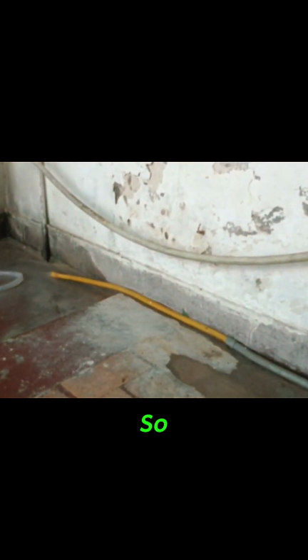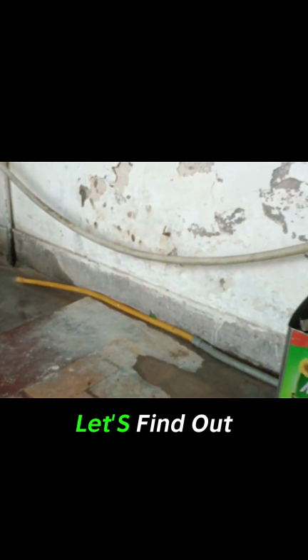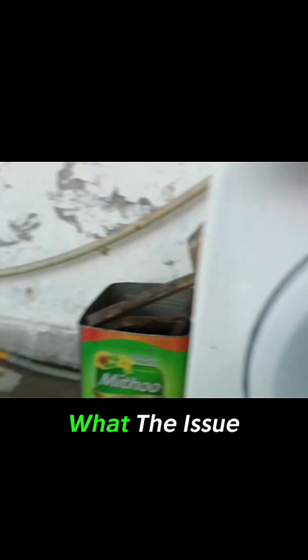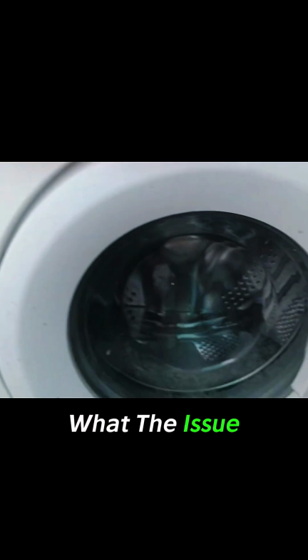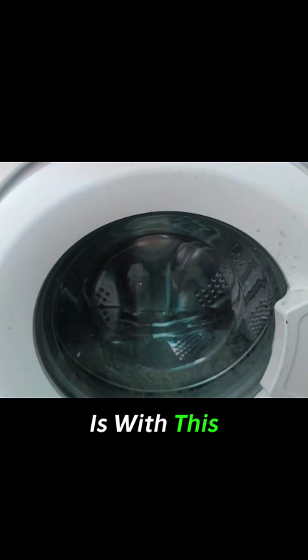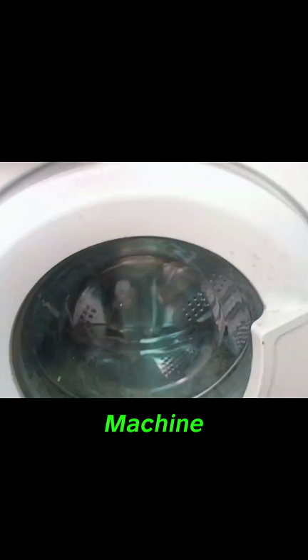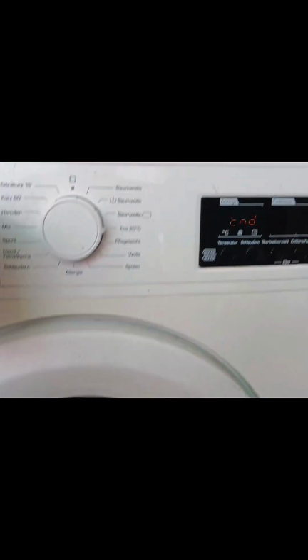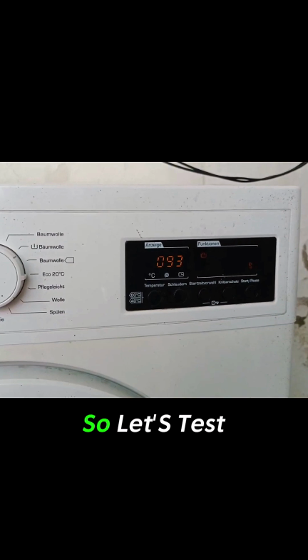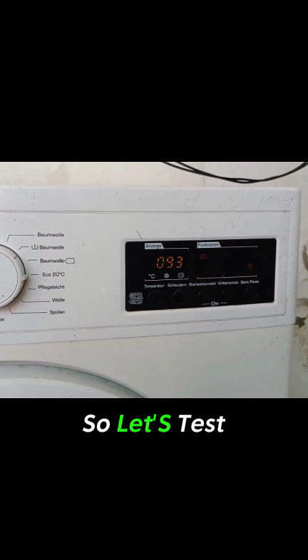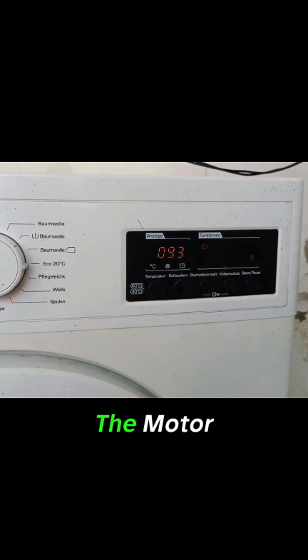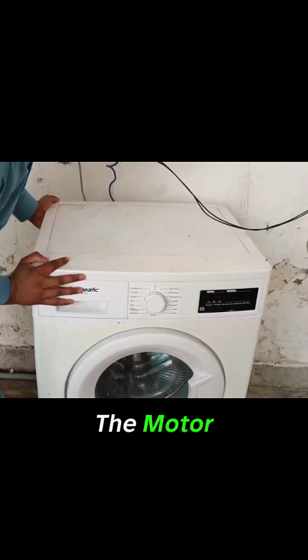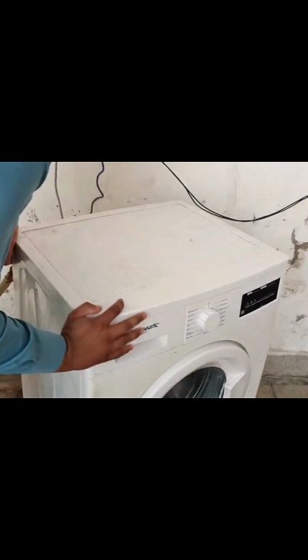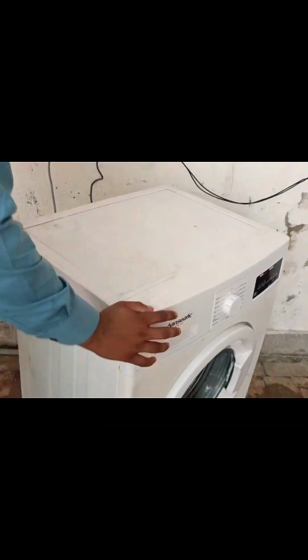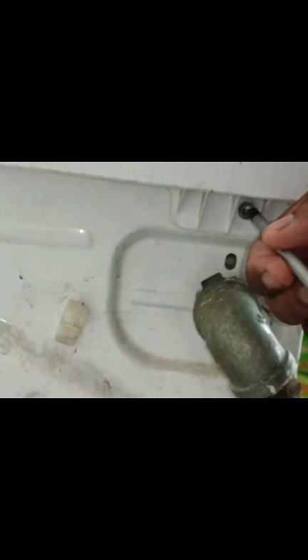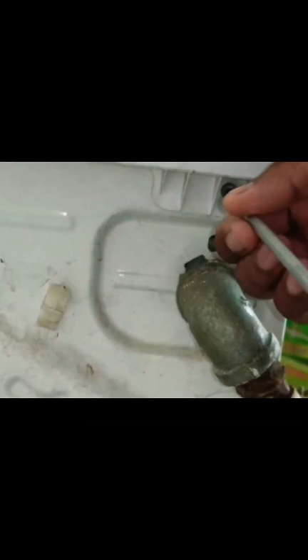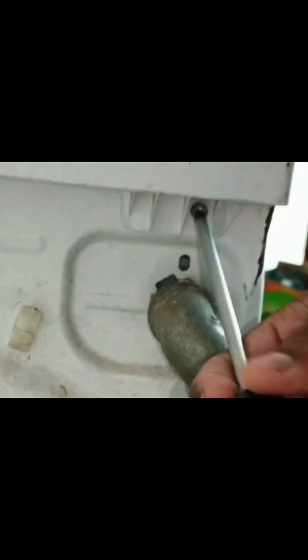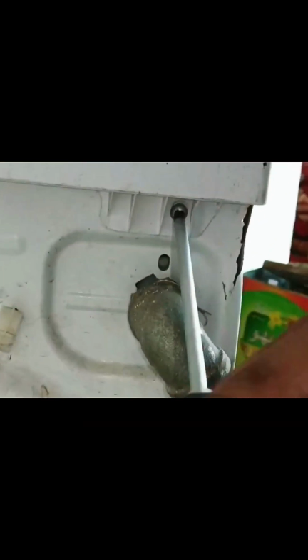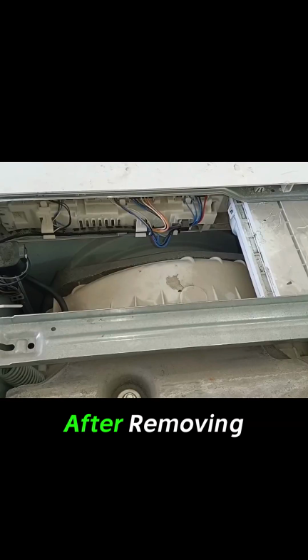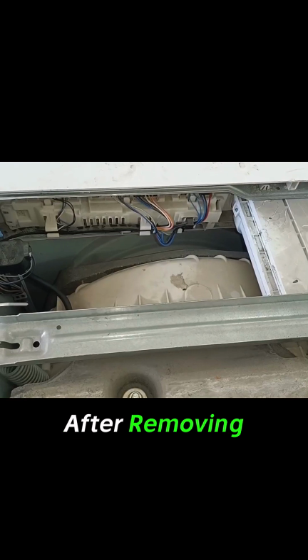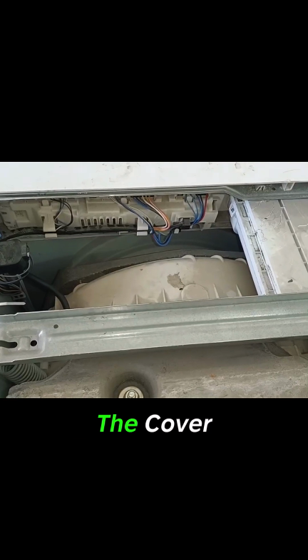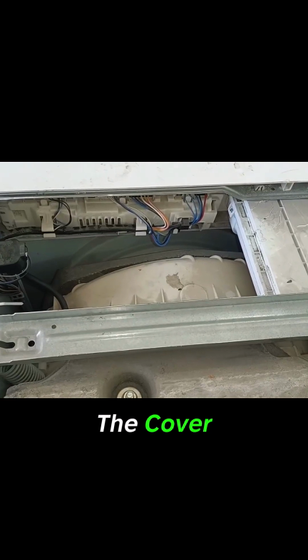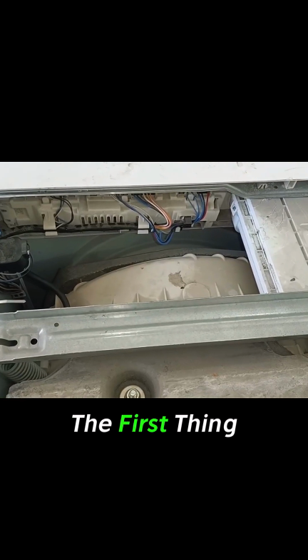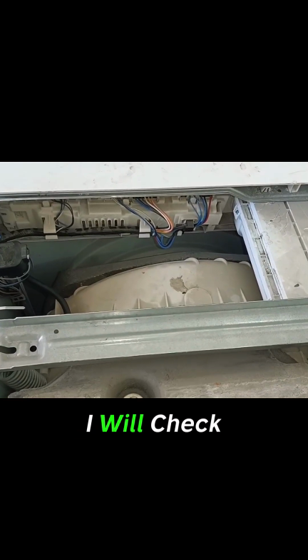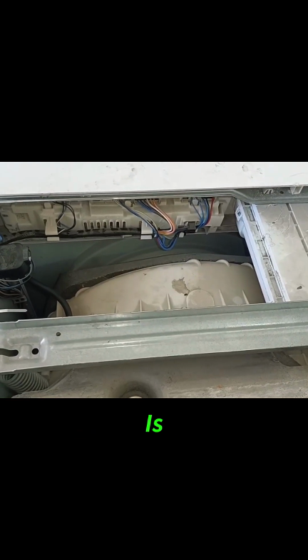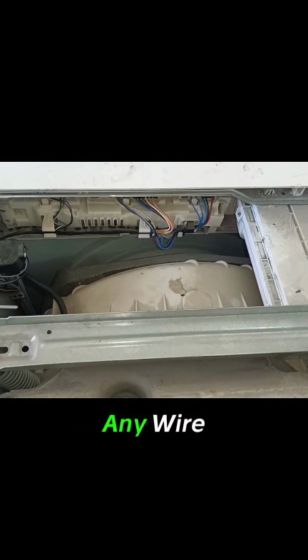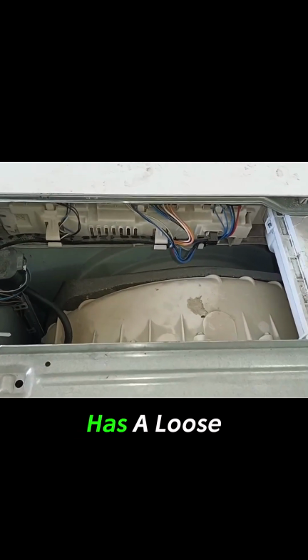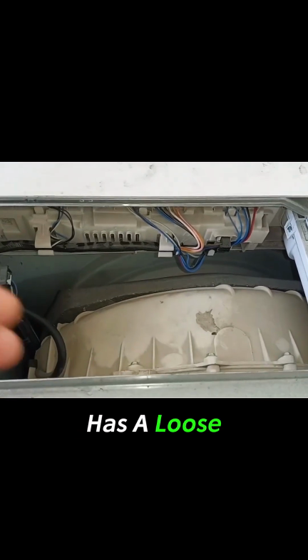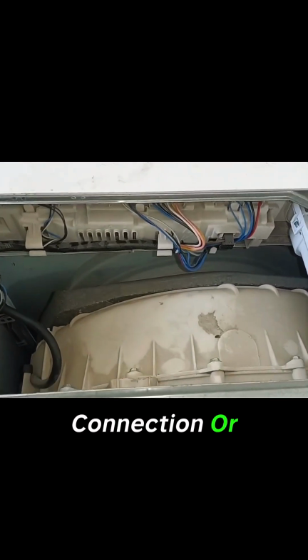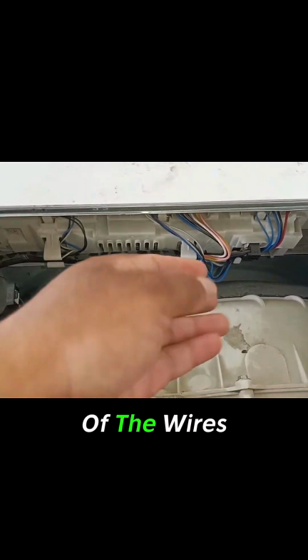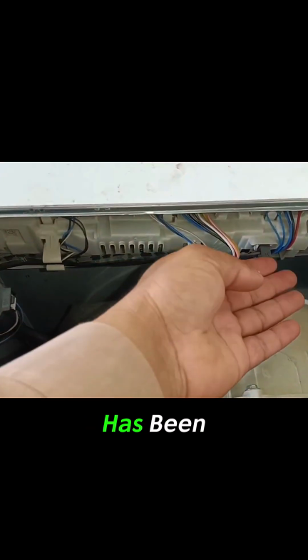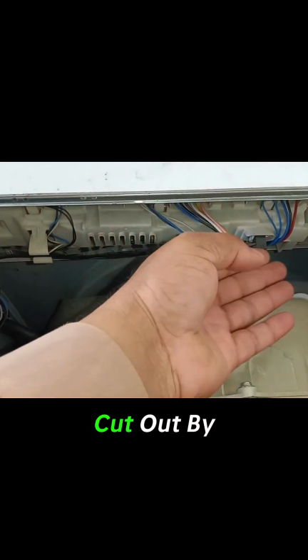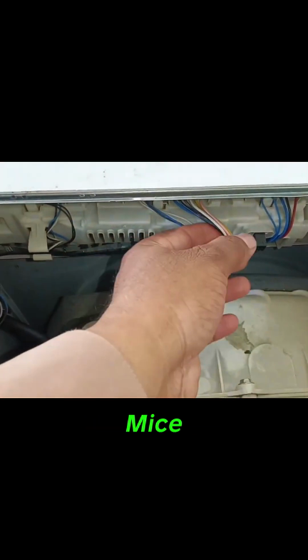So let's find out what the issue is with this machine. Let's test the motor. After removing the cover, the first thing I will check is whether any wire has a loose connection or any of the wires has been cut out by mice.